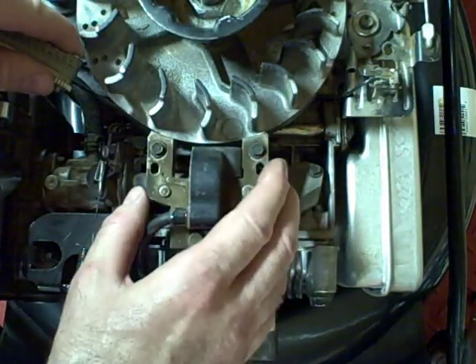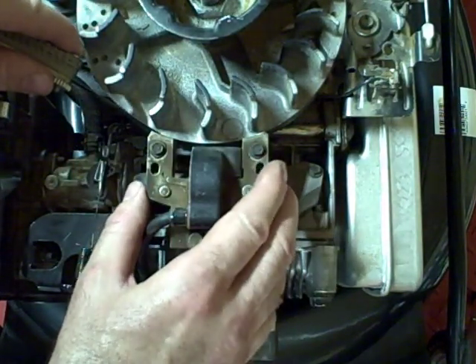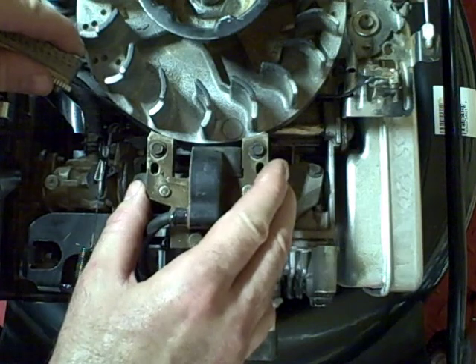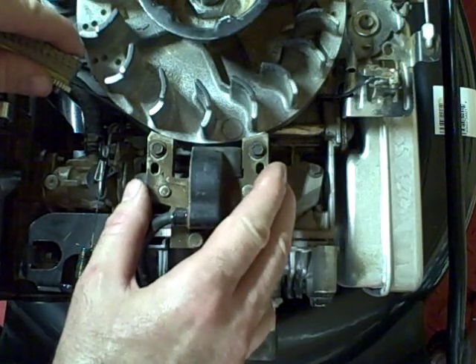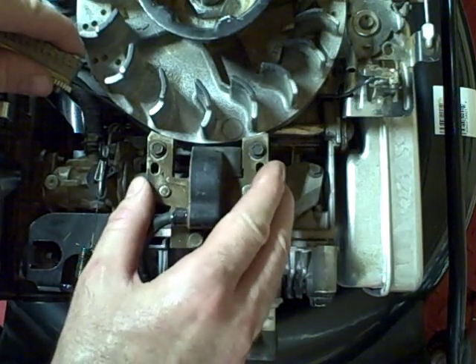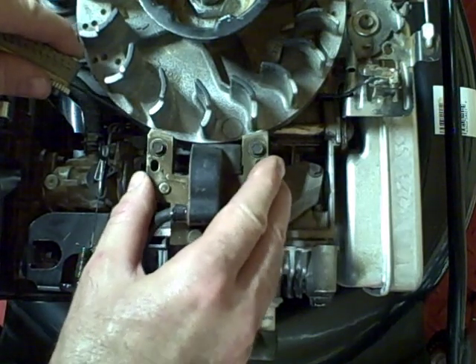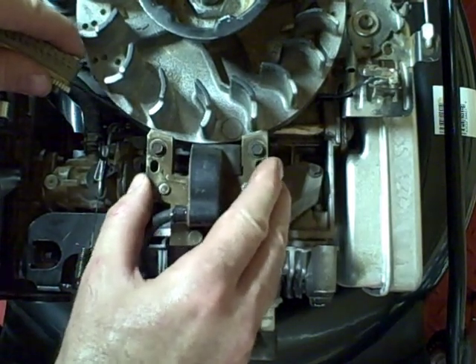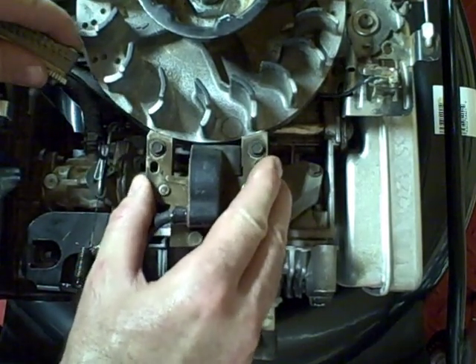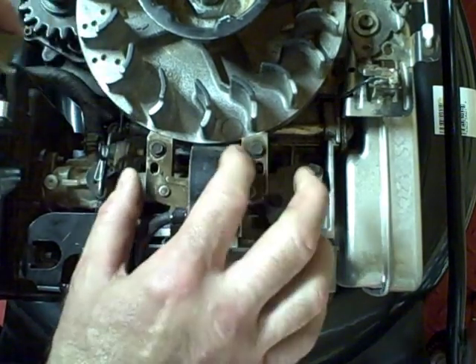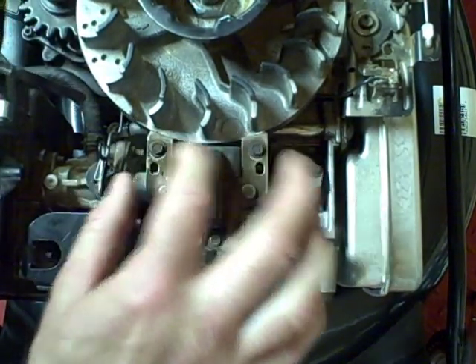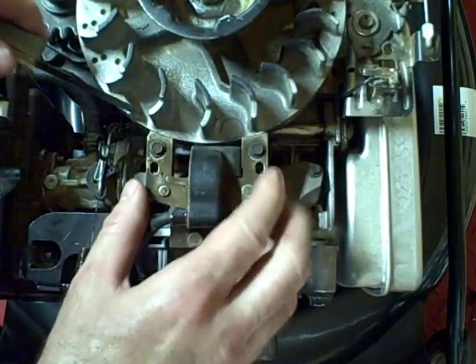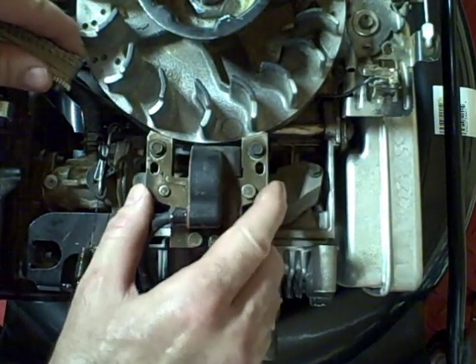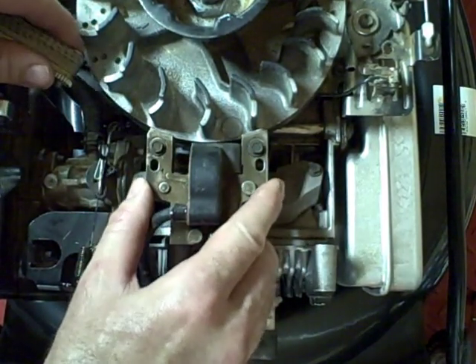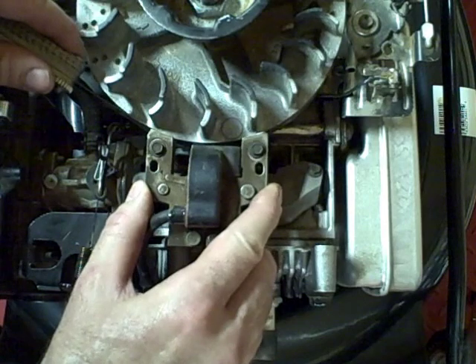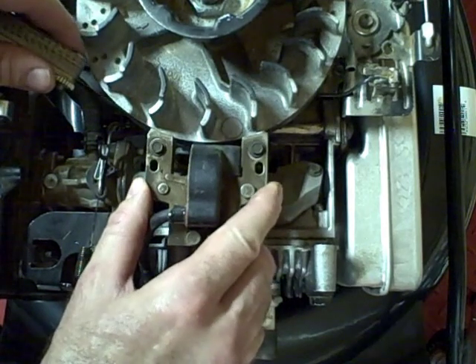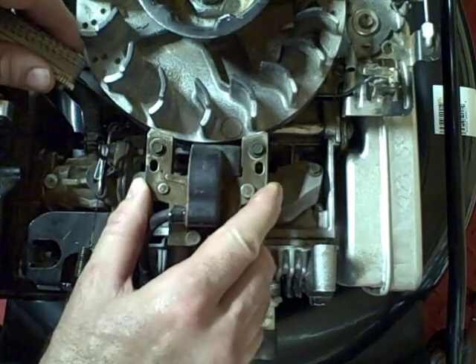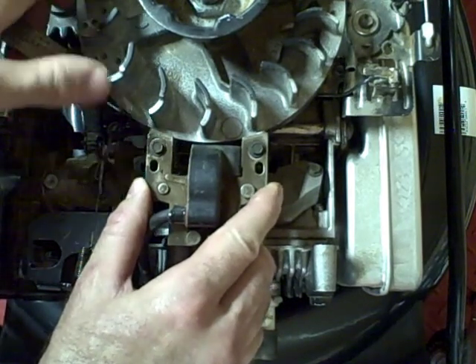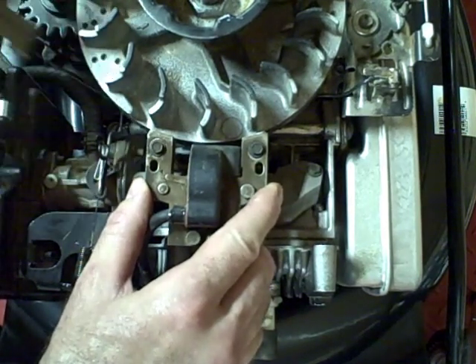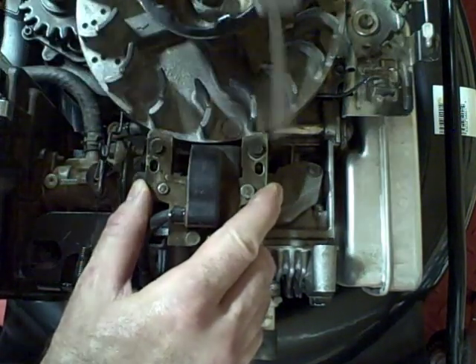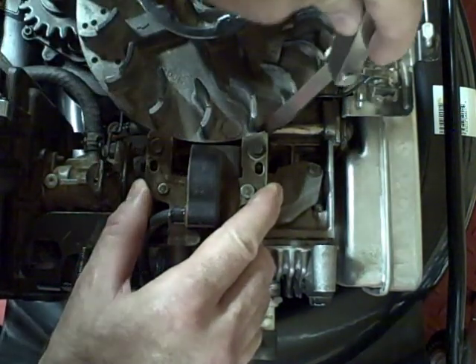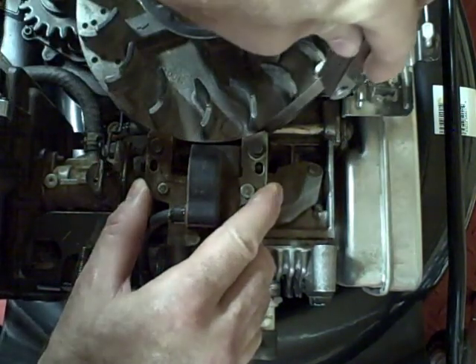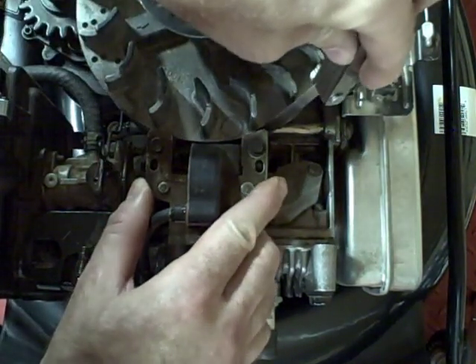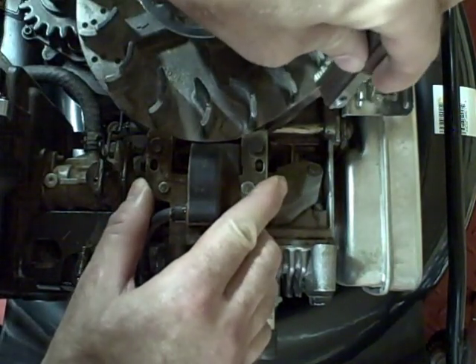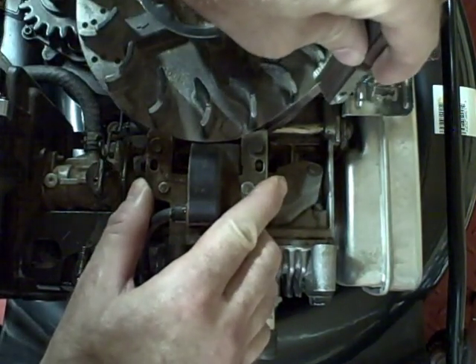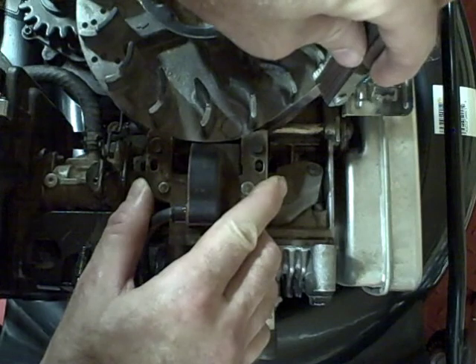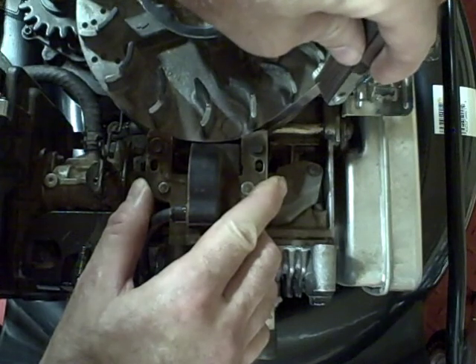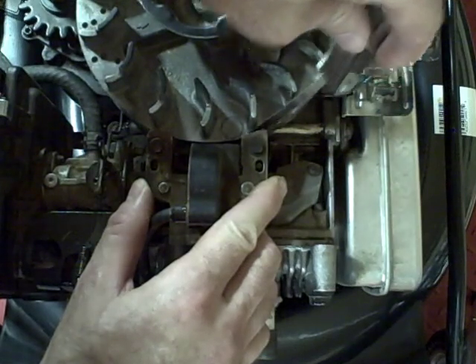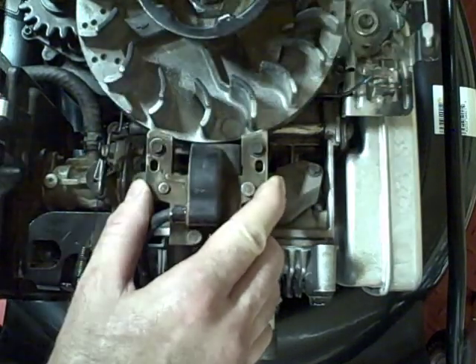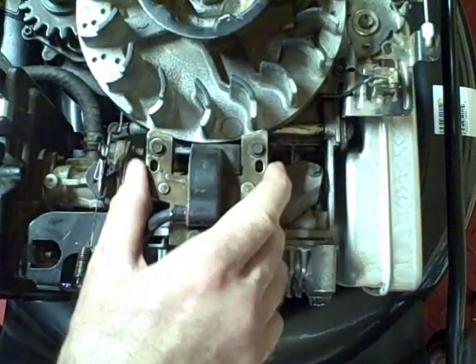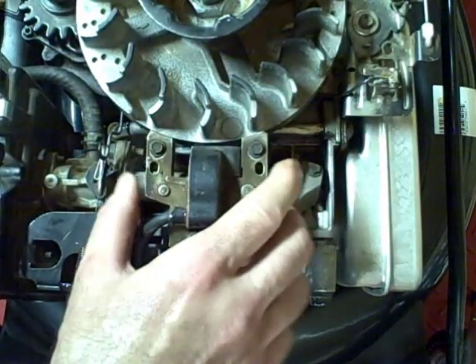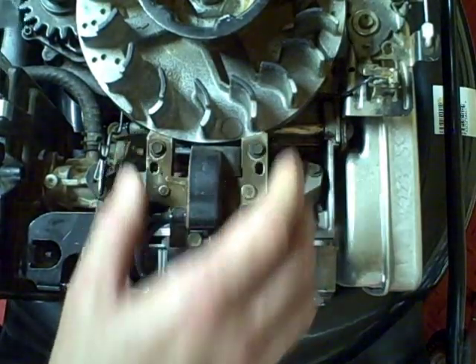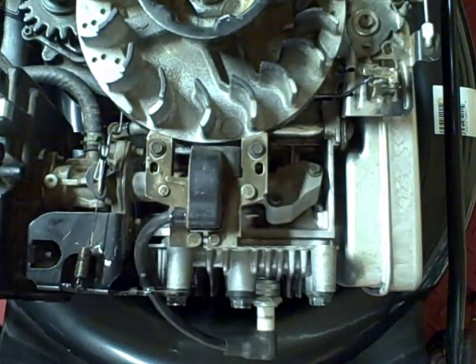Place your feeler gauge in between the flywheel and the armature. I've already loosened these screws. Push the armature towards the flywheel, tighten the screw, do the other side, and that's one method of getting the correct measurement.